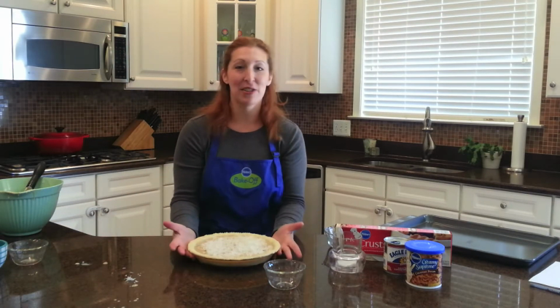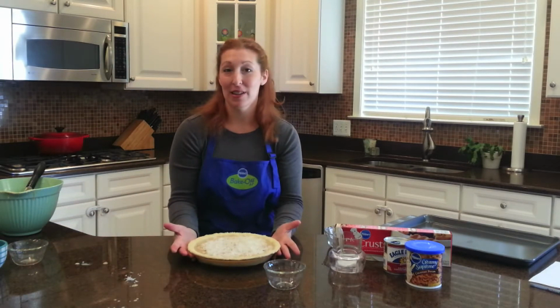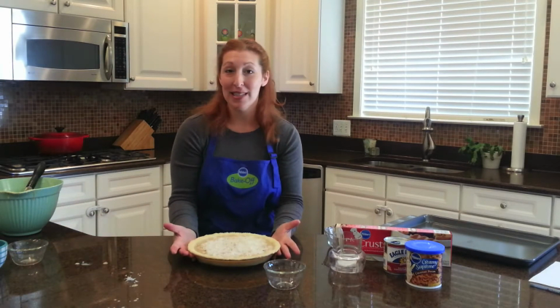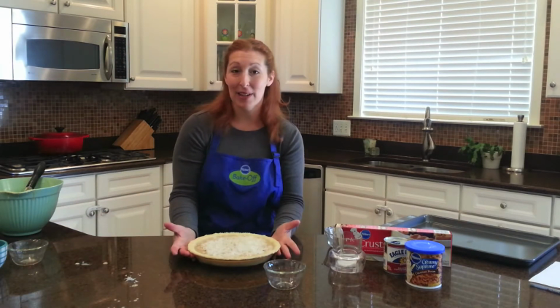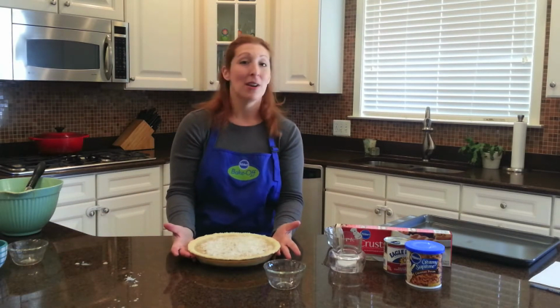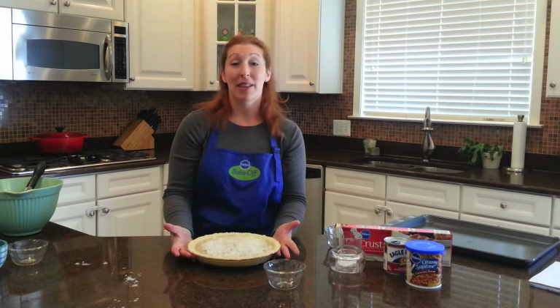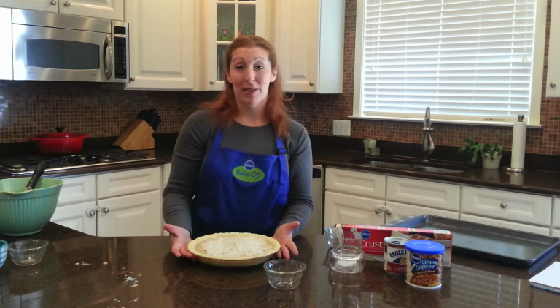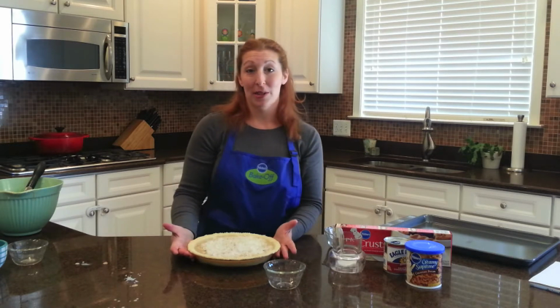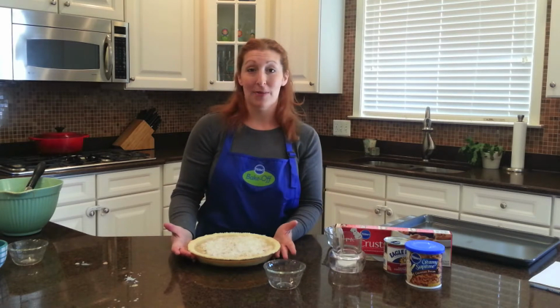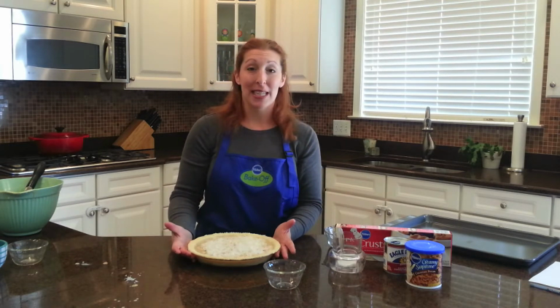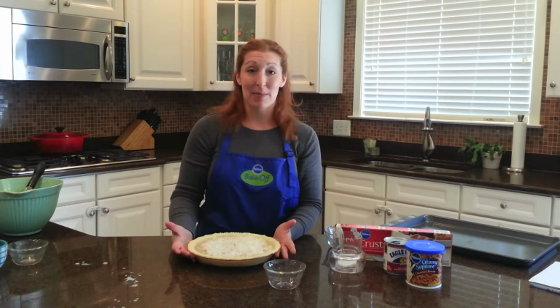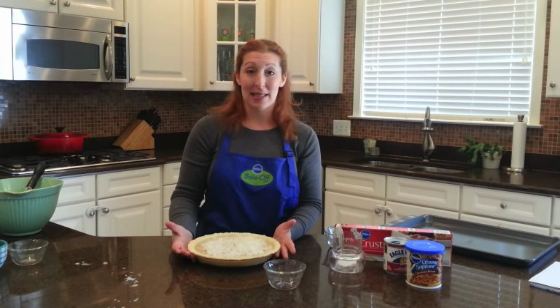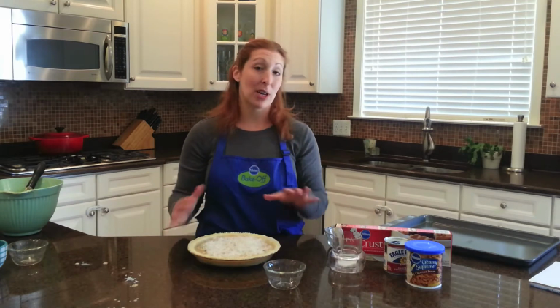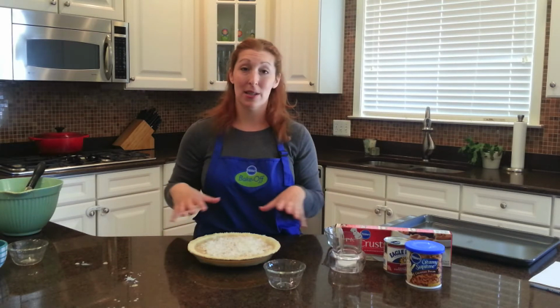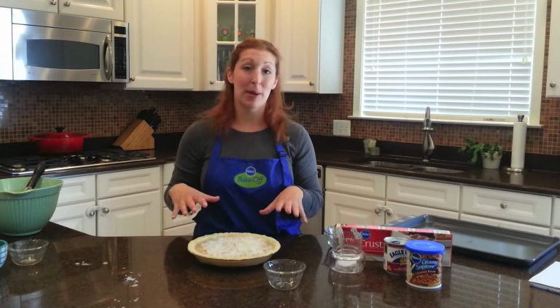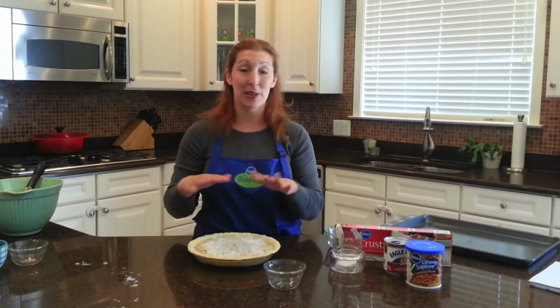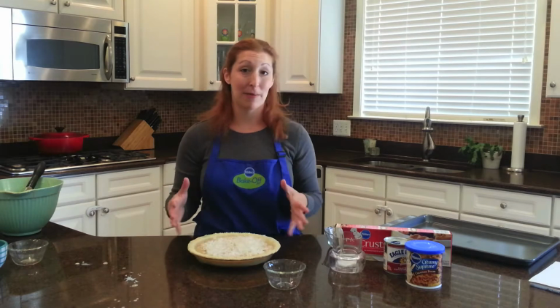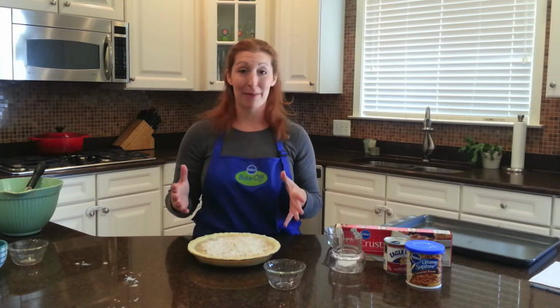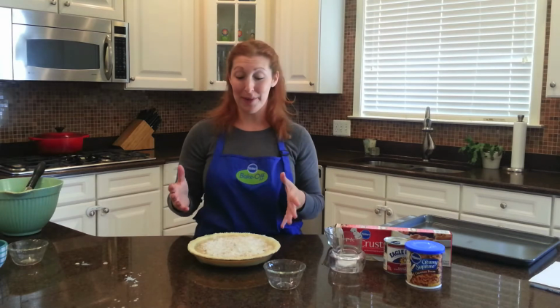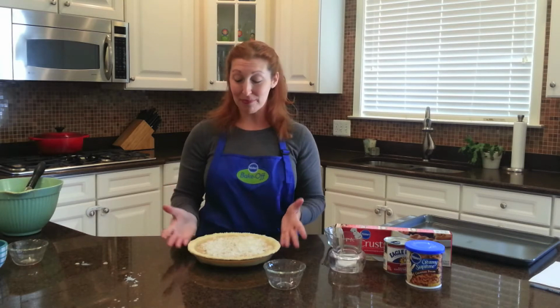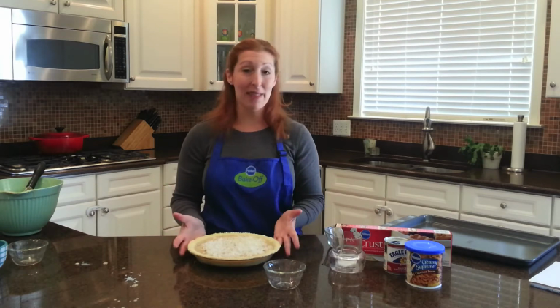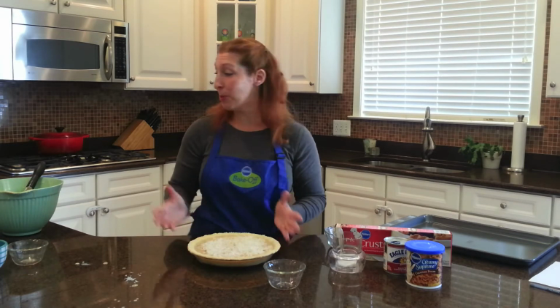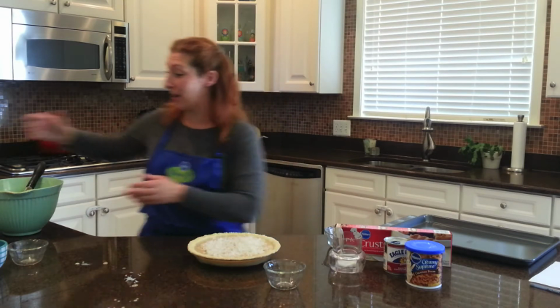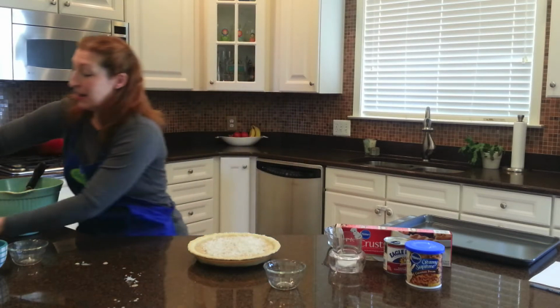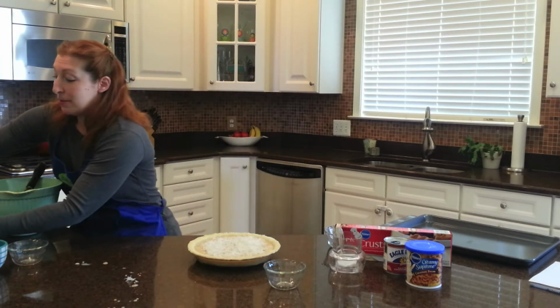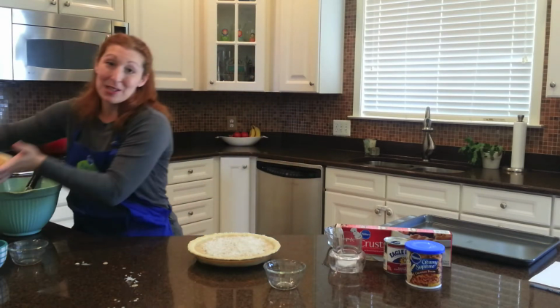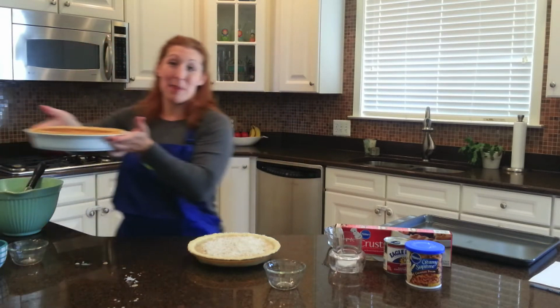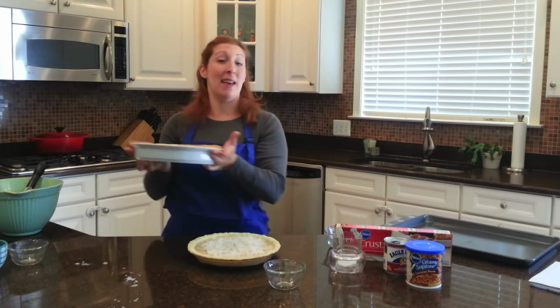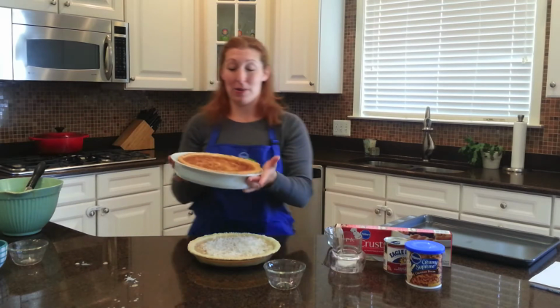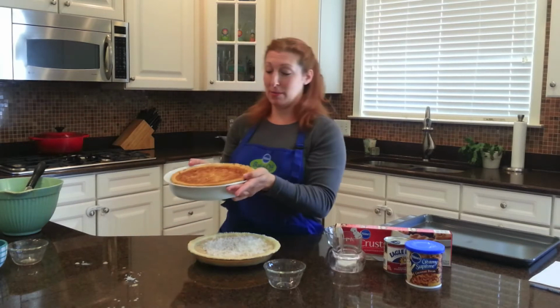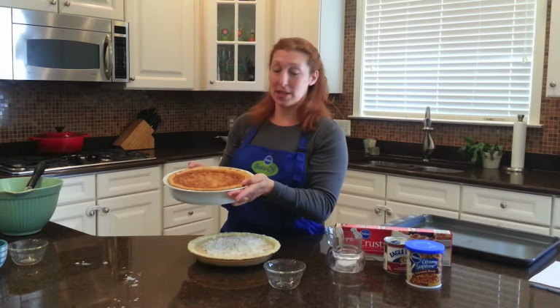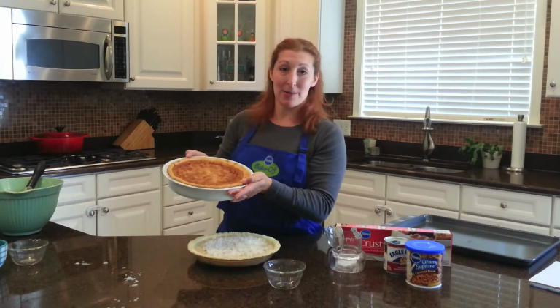You're just going to throw this in the oven at 350 degrees for 50 to 60 minutes. If the crust starts to look a little bit brown, you can just cover it up with foil. Then you'll pull it out — it will actually soufflé up a bit, and when it cools, it will look just like this one.